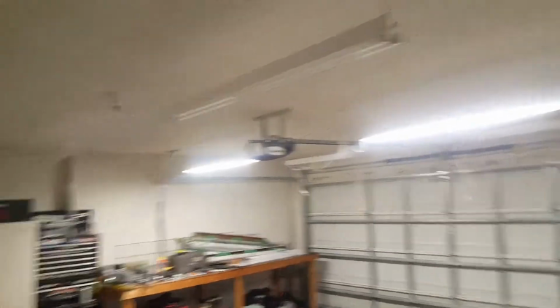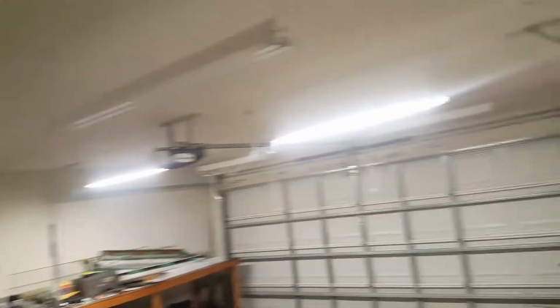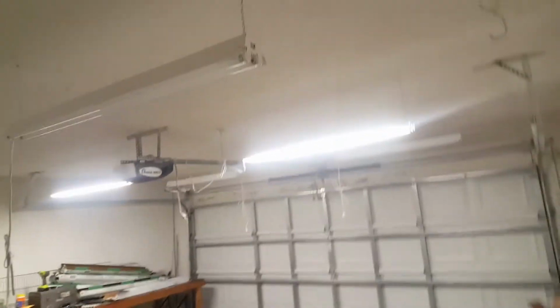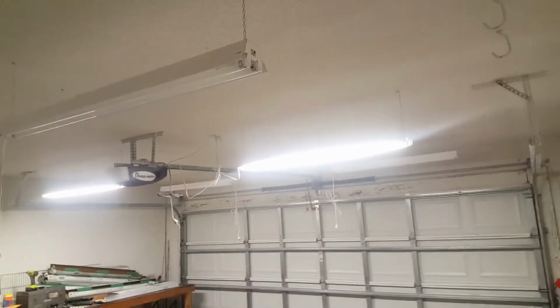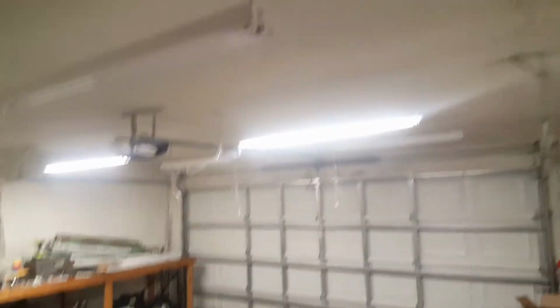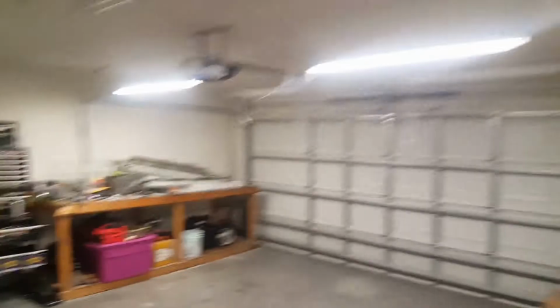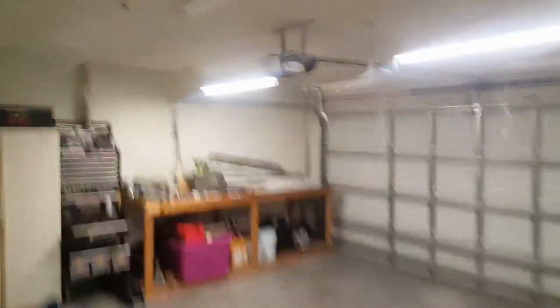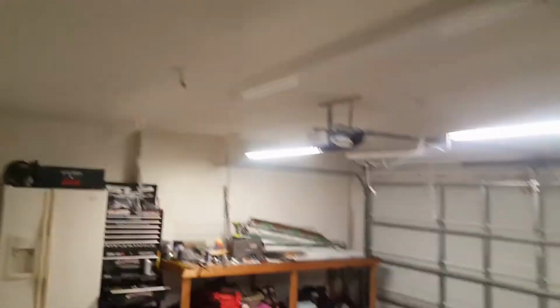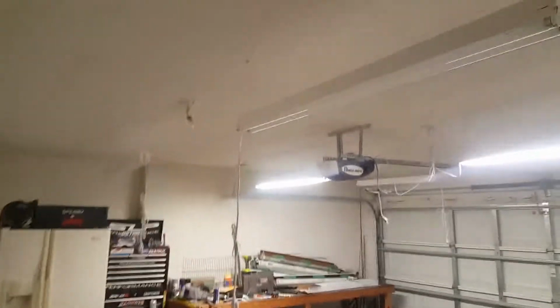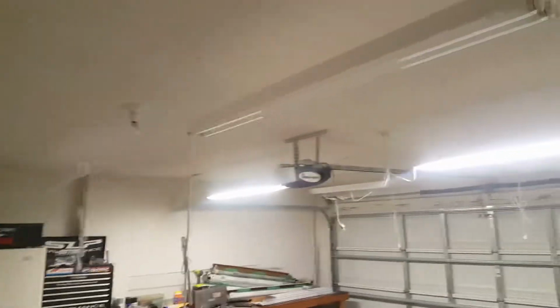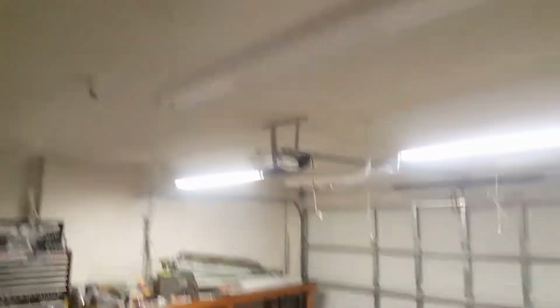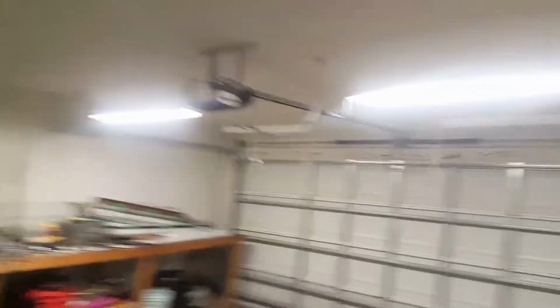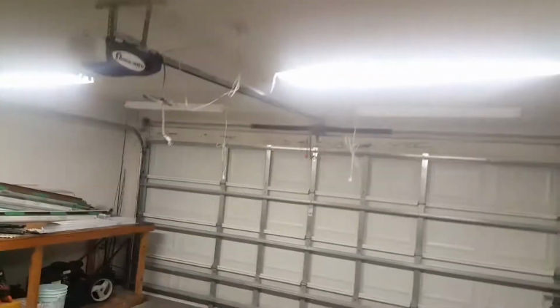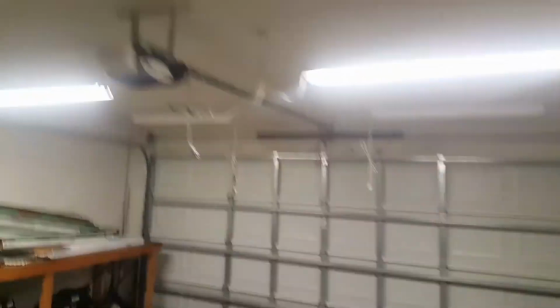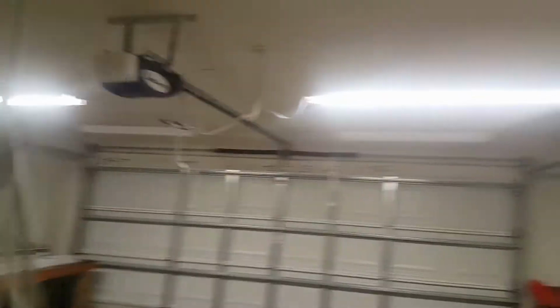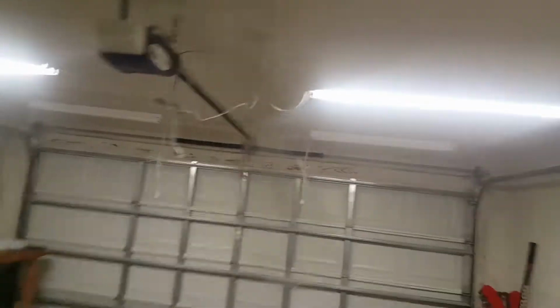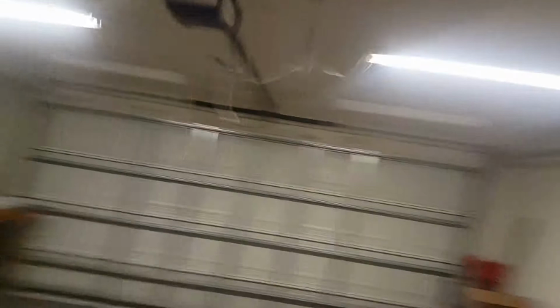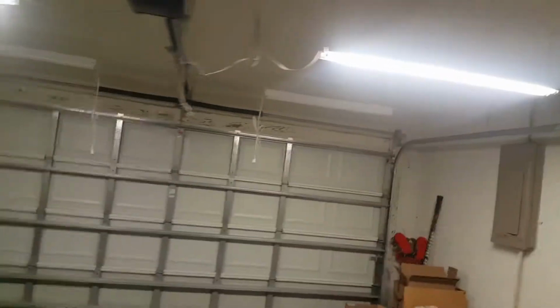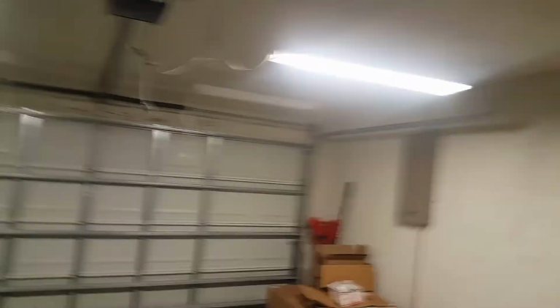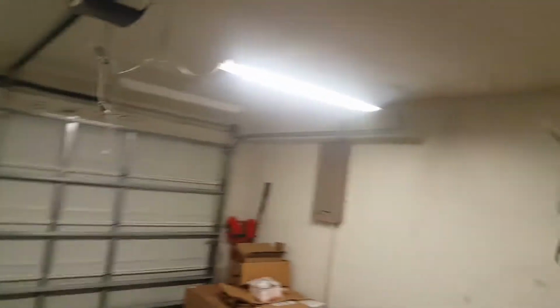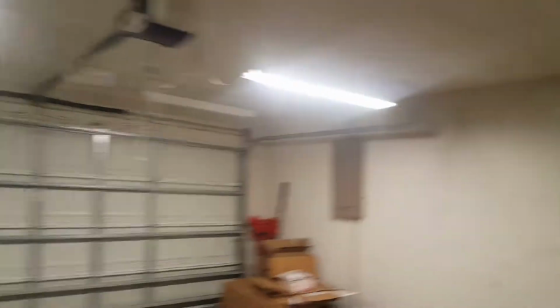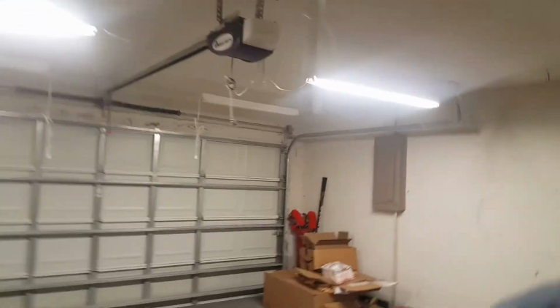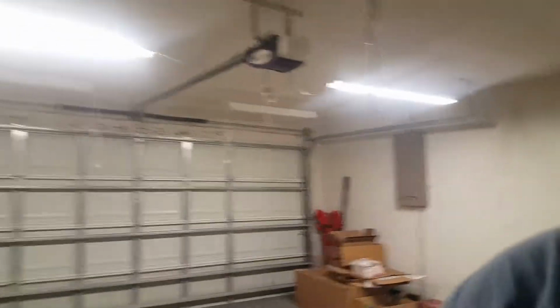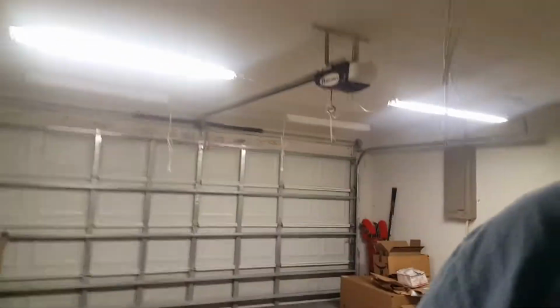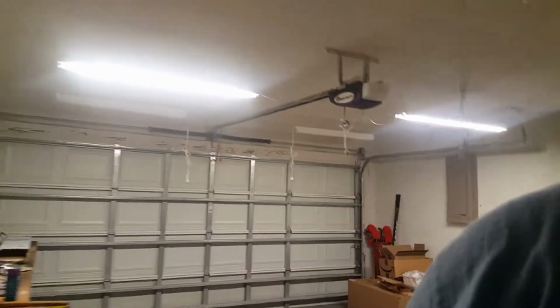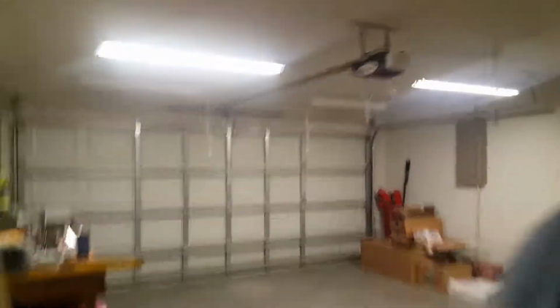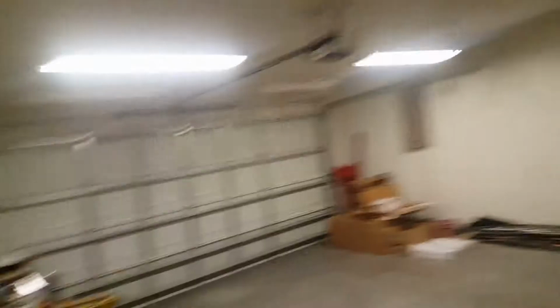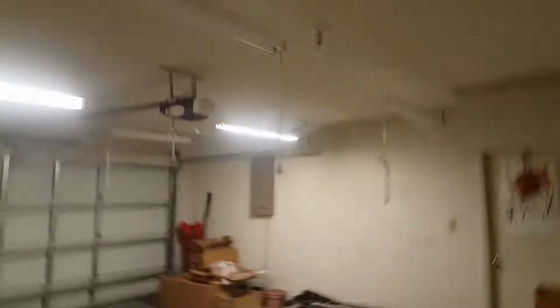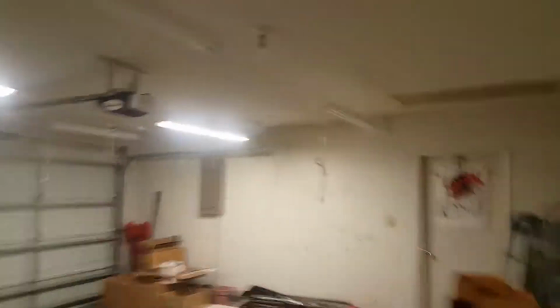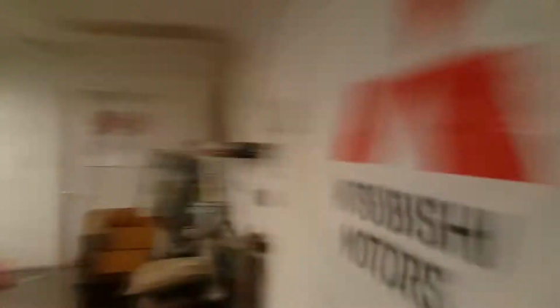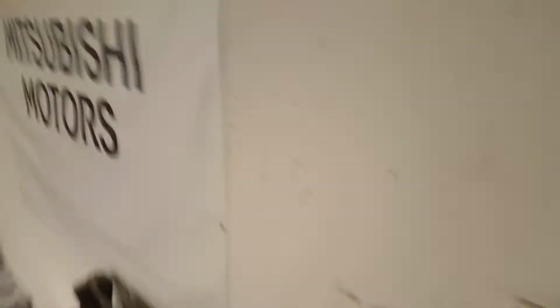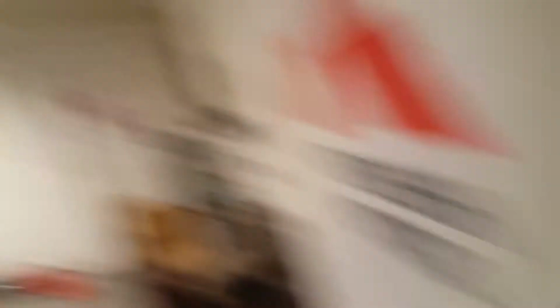We got the last set of lights up, we just have to wire everything. It looks great — we only have two lights on and it looks amazing in here, ten times better than it was before with that little baby dungeon light.